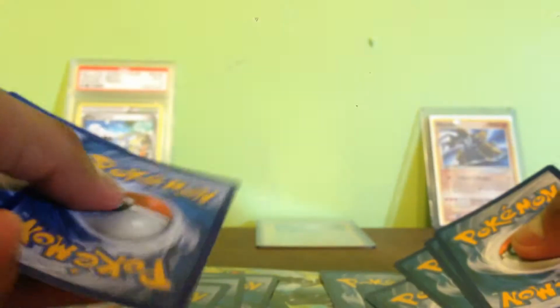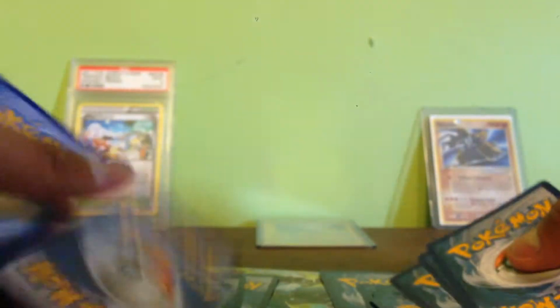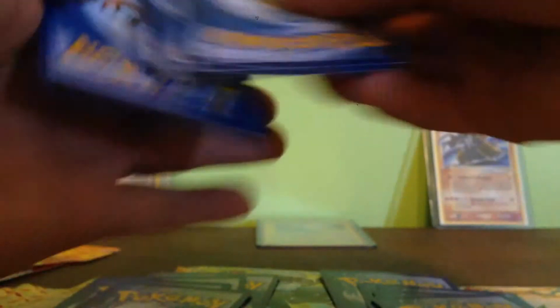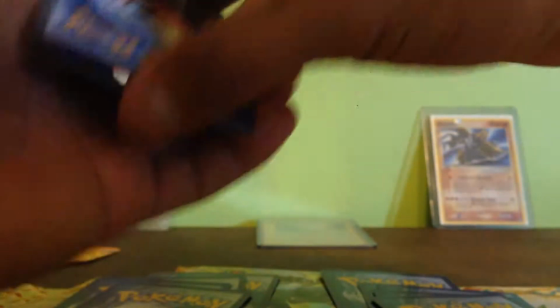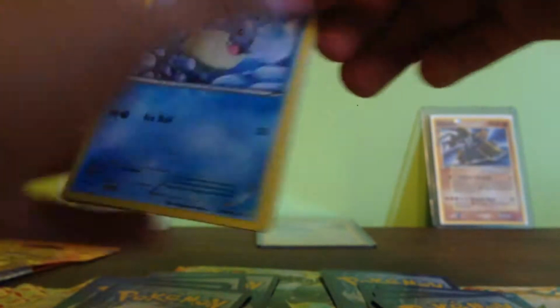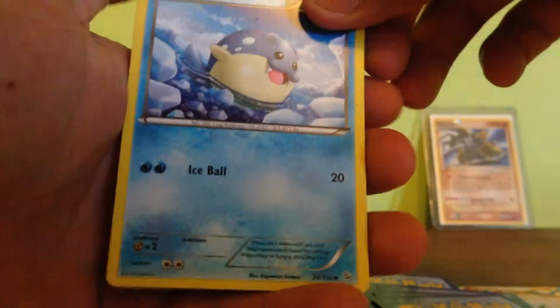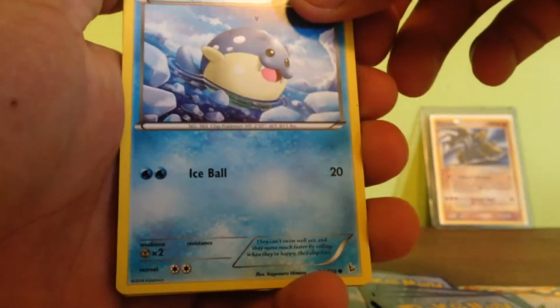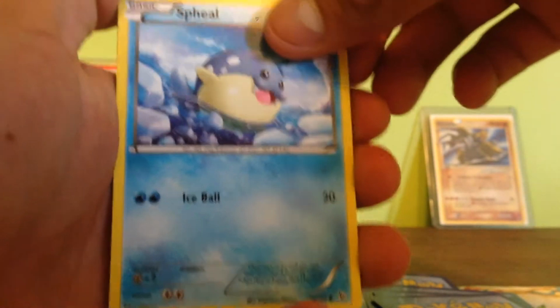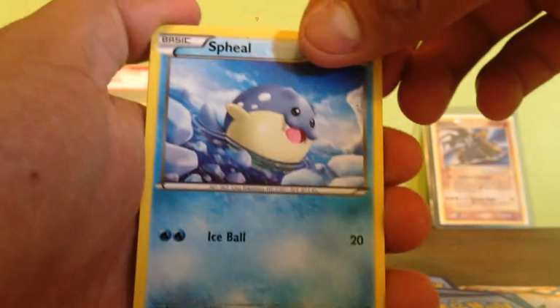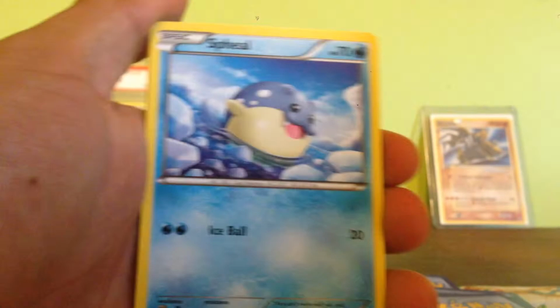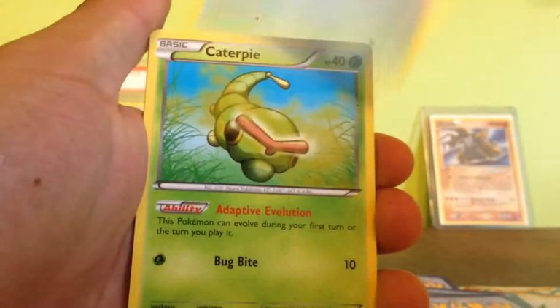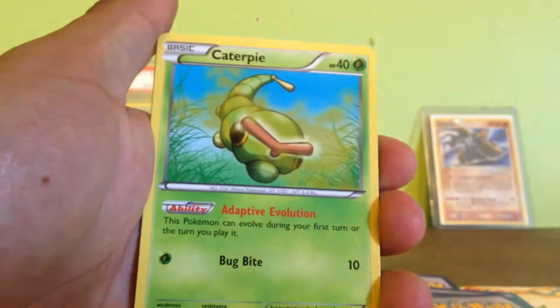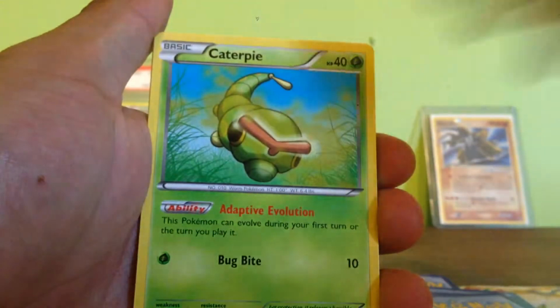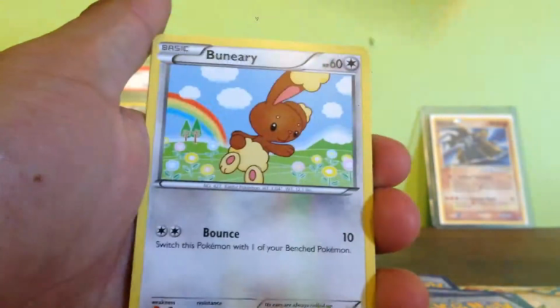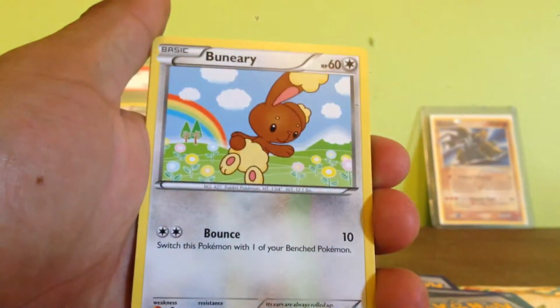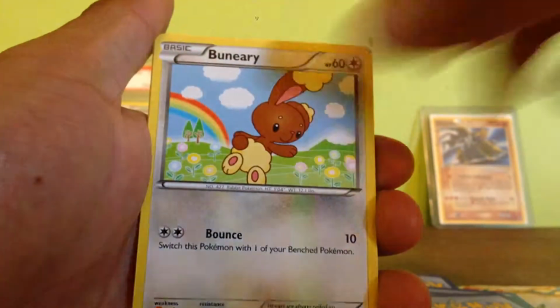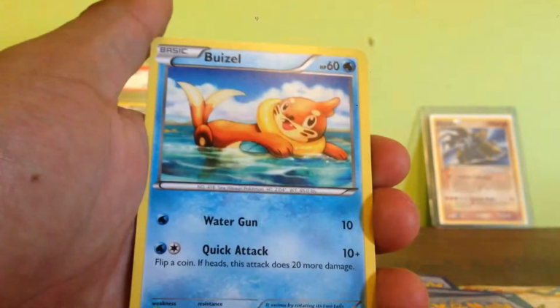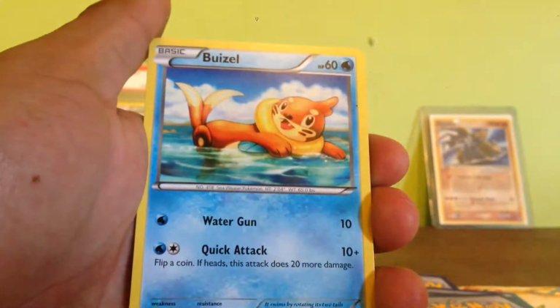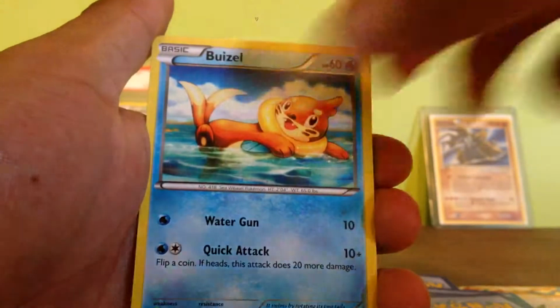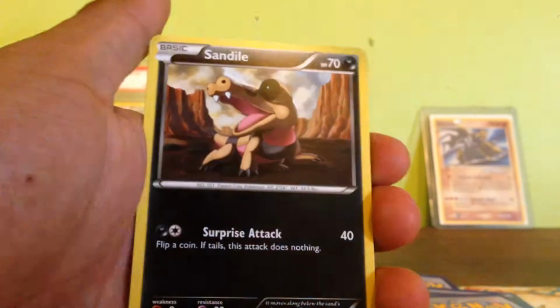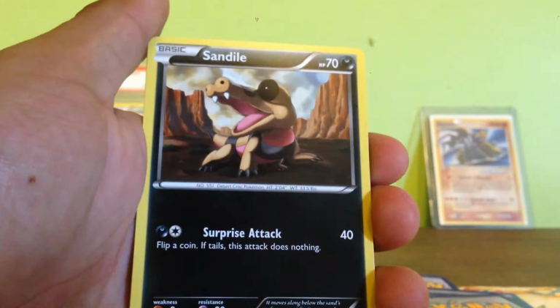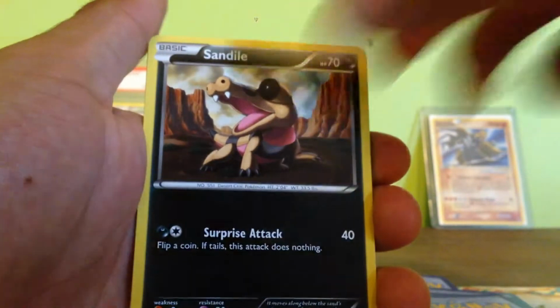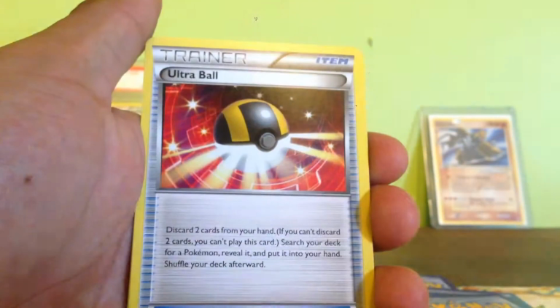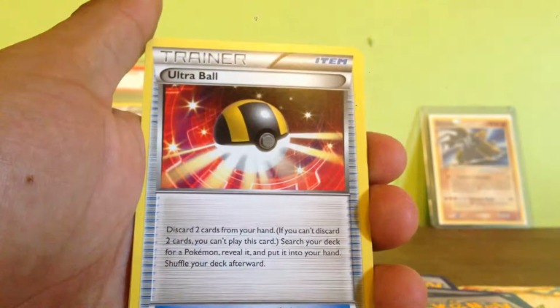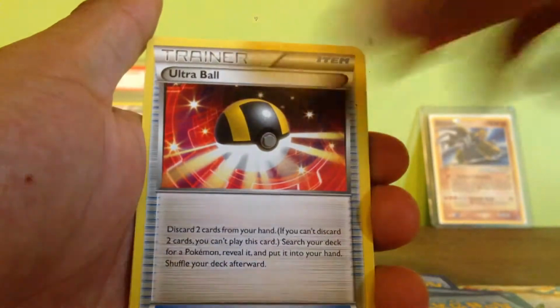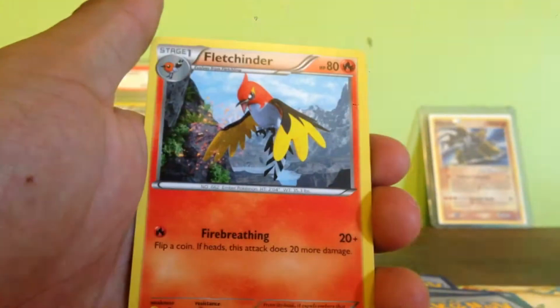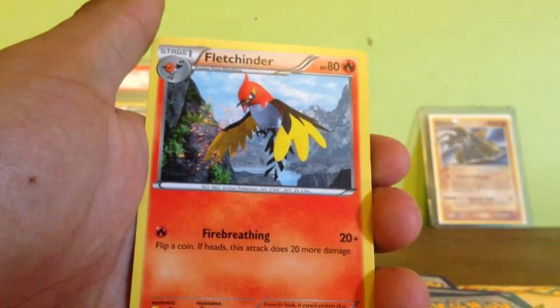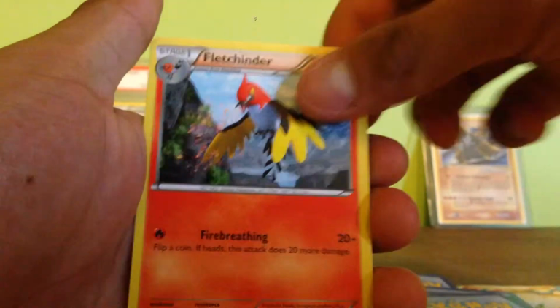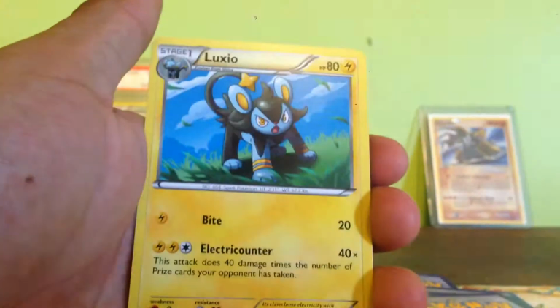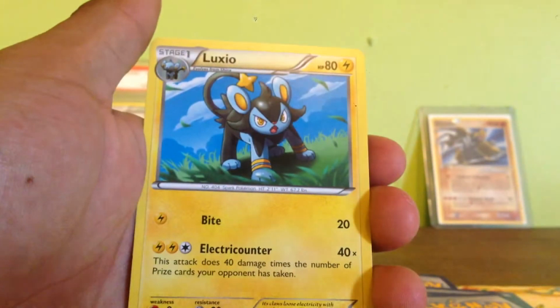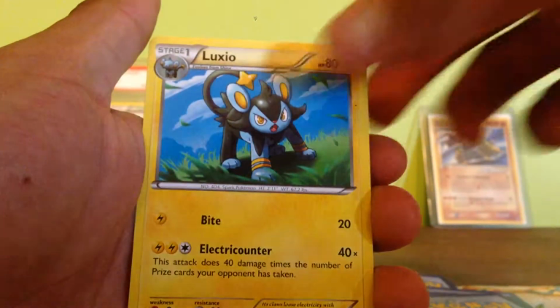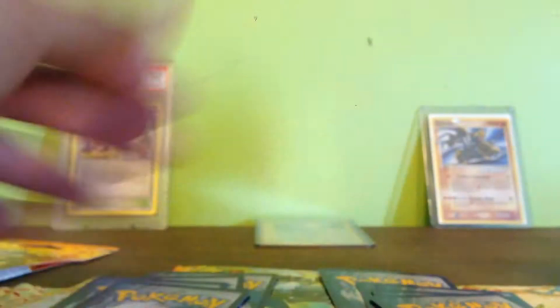We got Seal, Caterpie, Paneri, Pizzle, Sandow, Ultra Ball, Fletchinder, and Luxio.